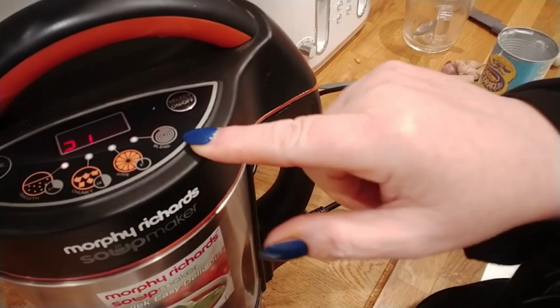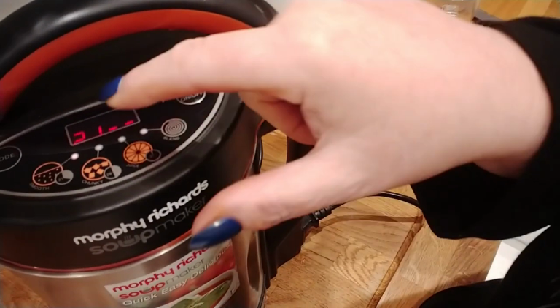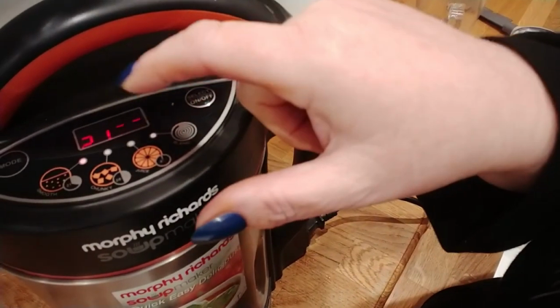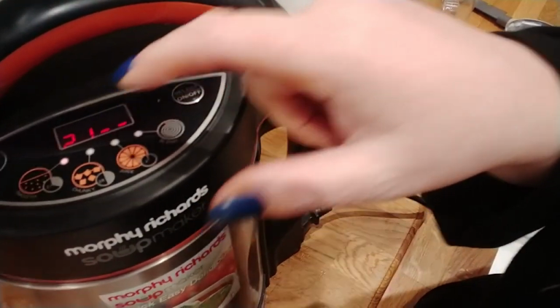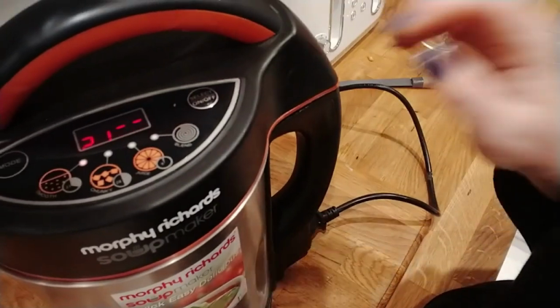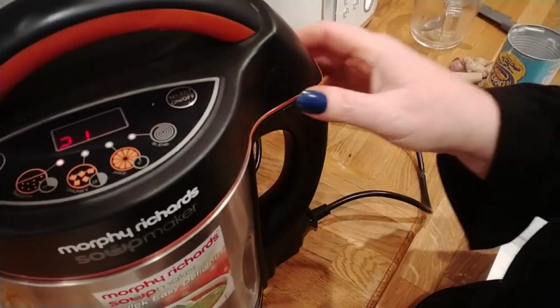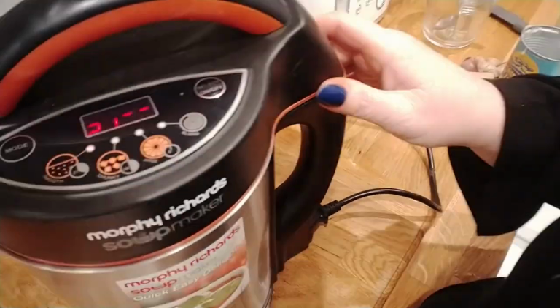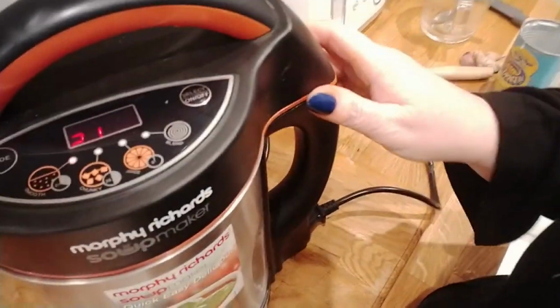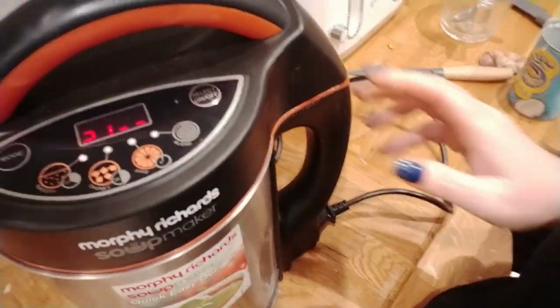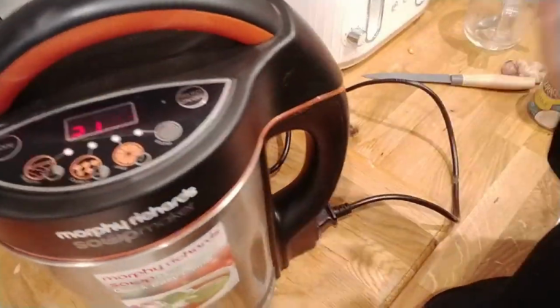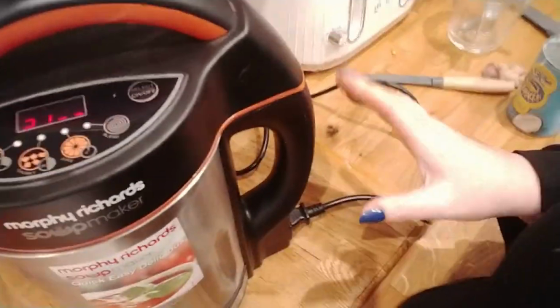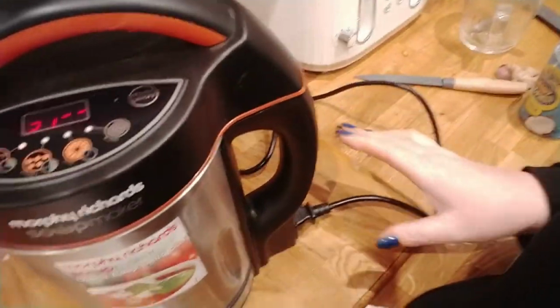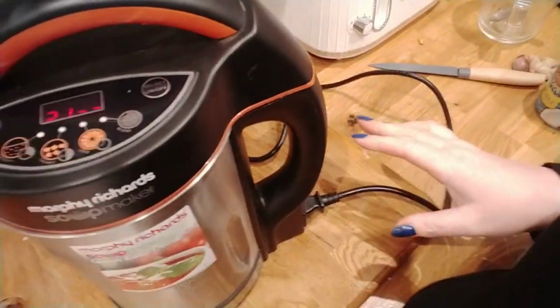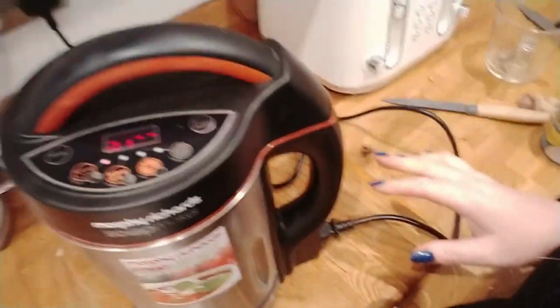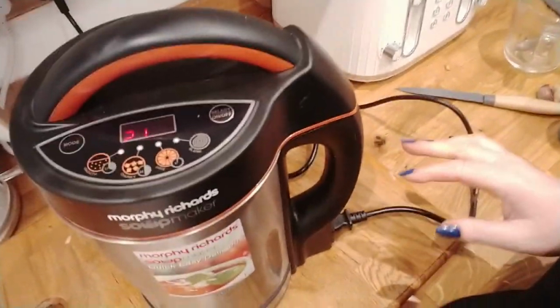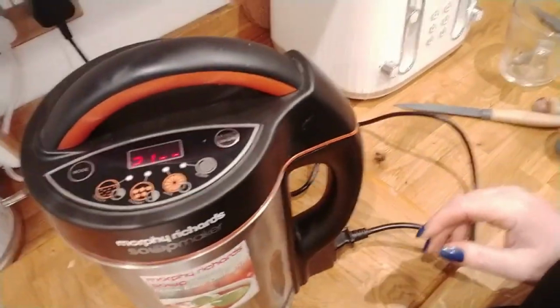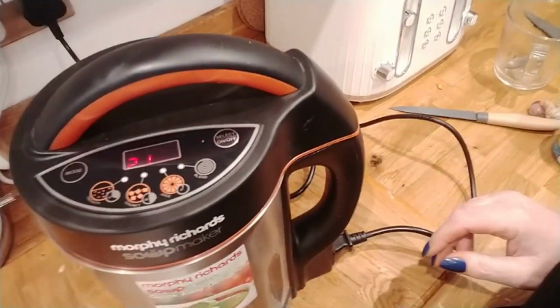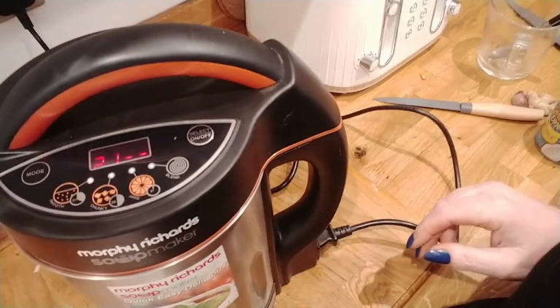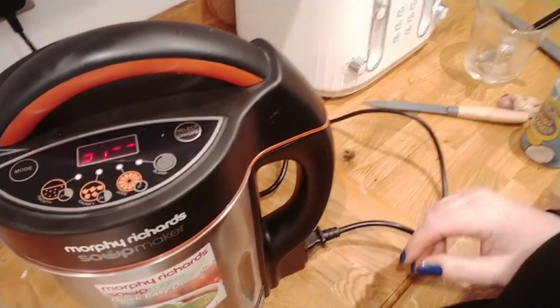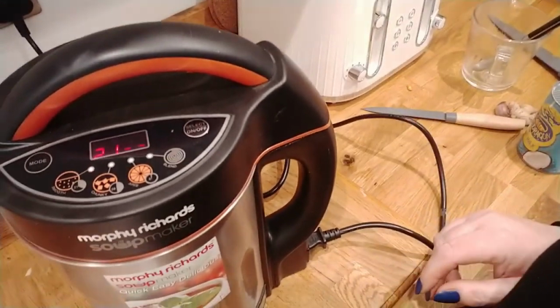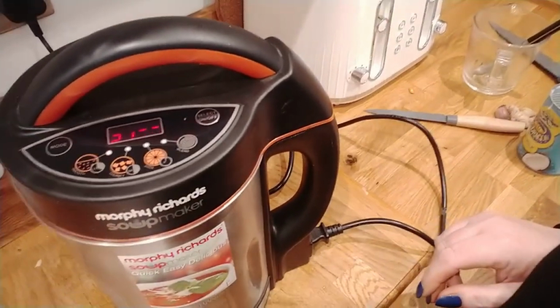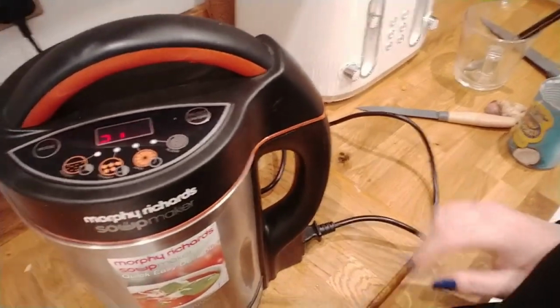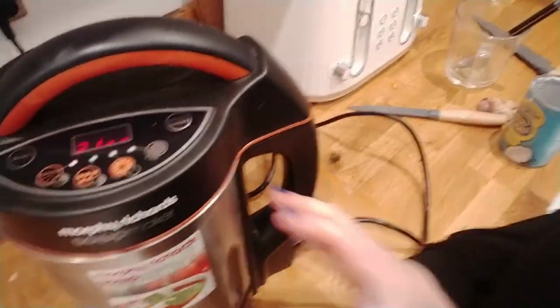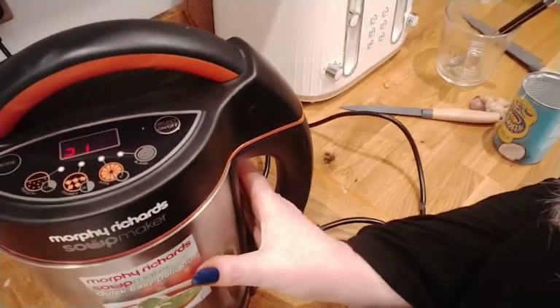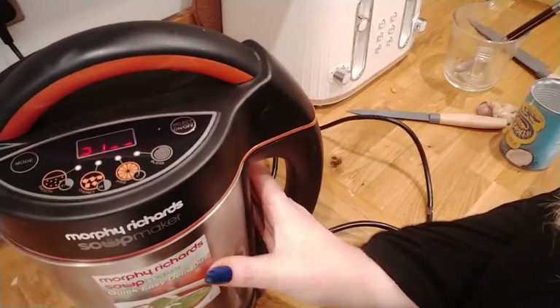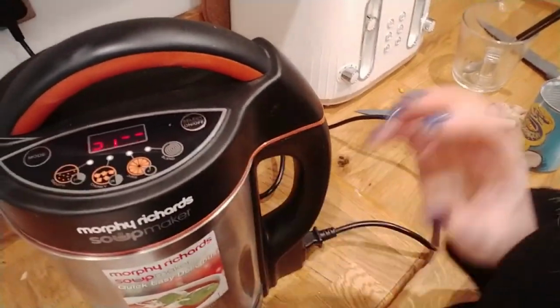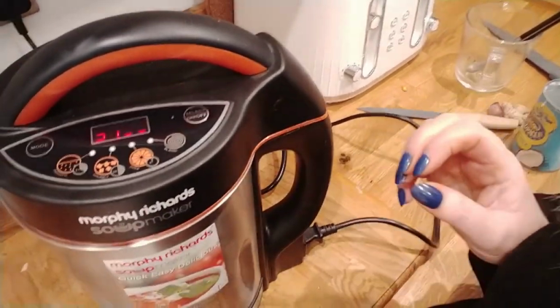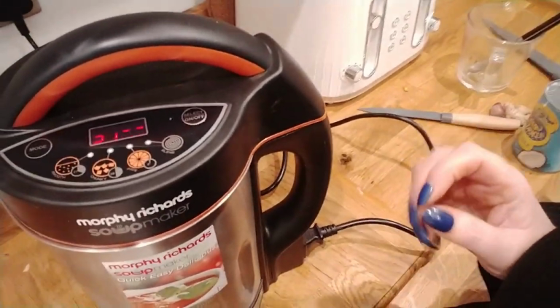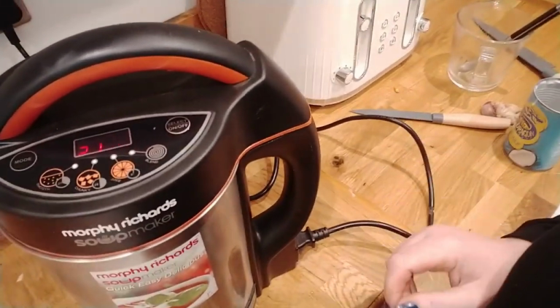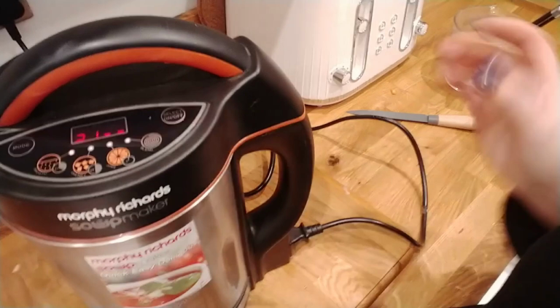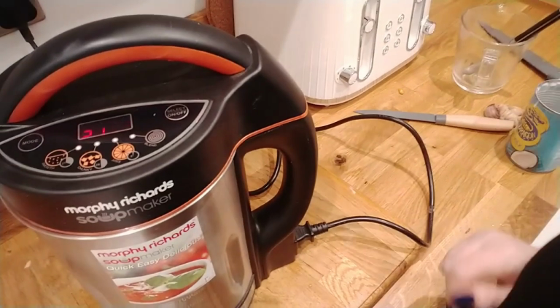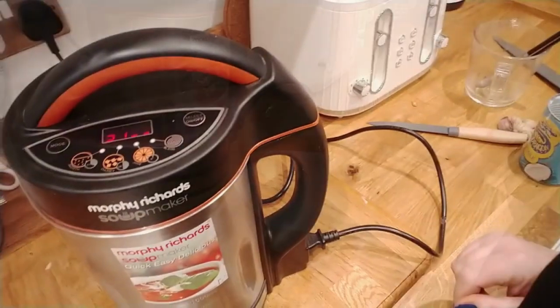So we've got 21 minutes on the timer and it's actually started cooking. You can hear it going now, like a kettle. I'll come back when the 21 minutes is up.